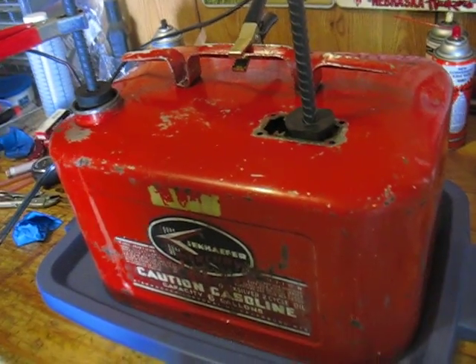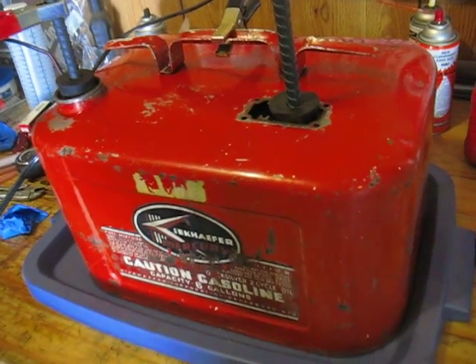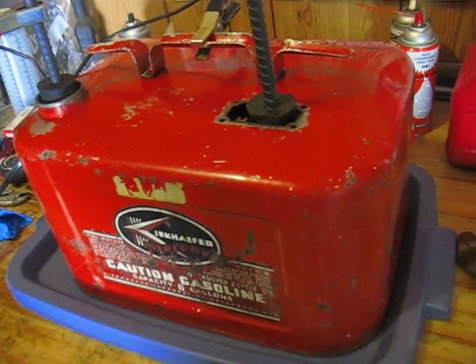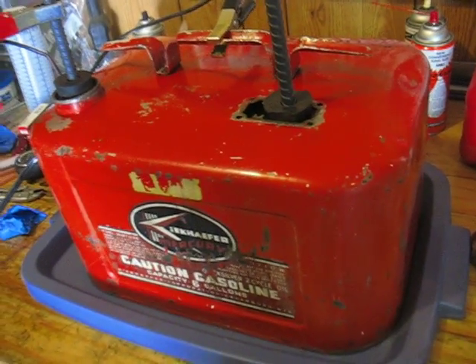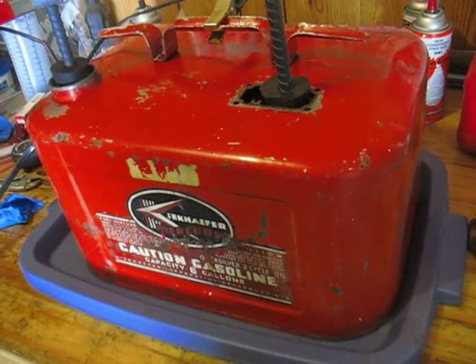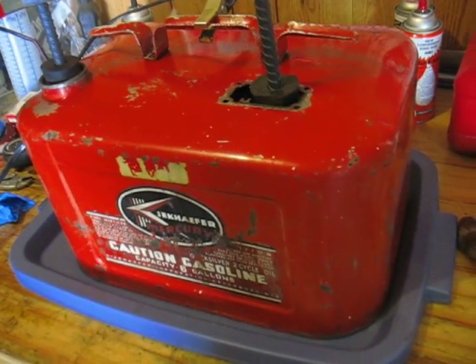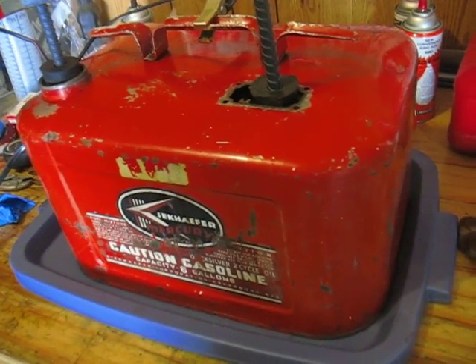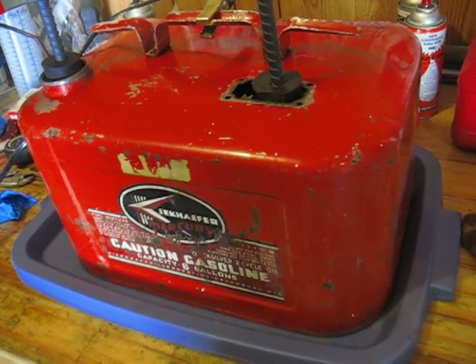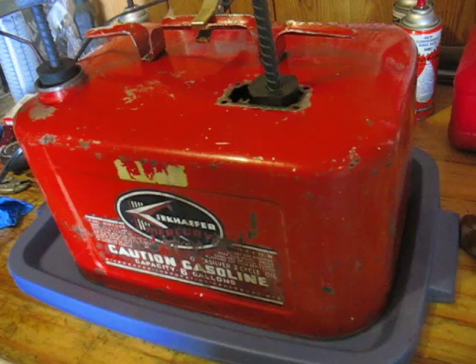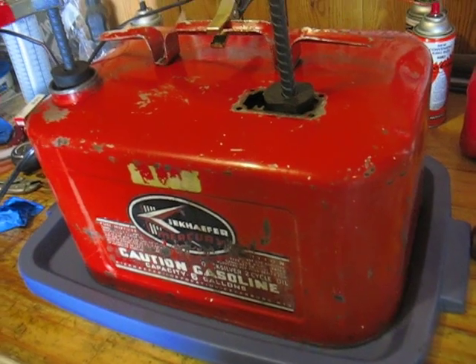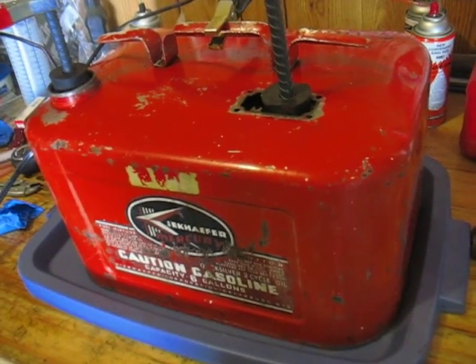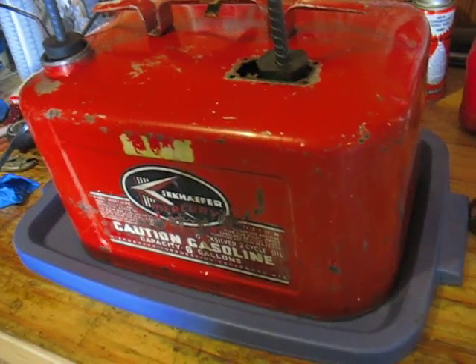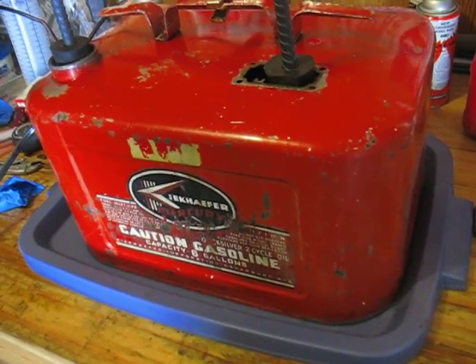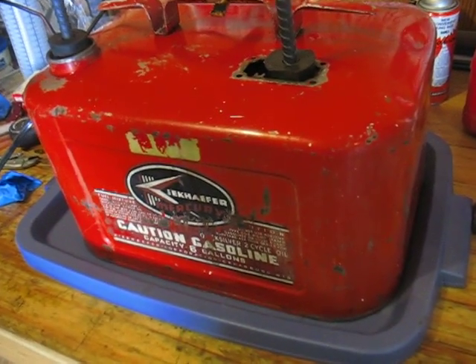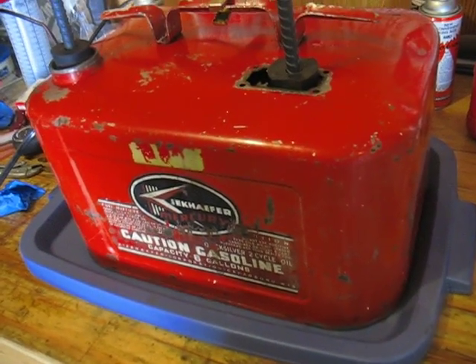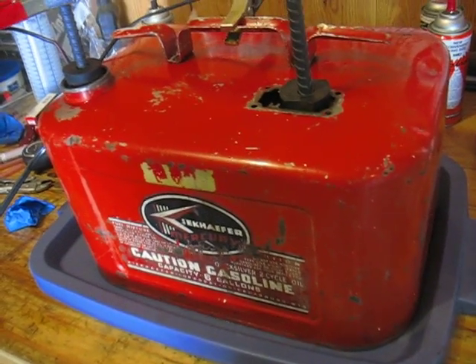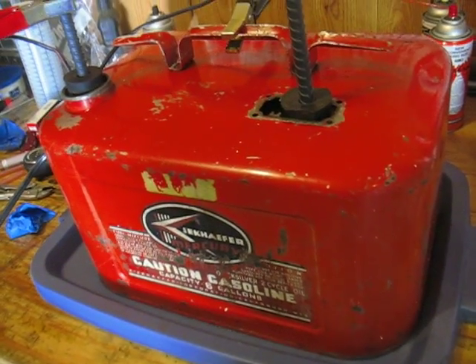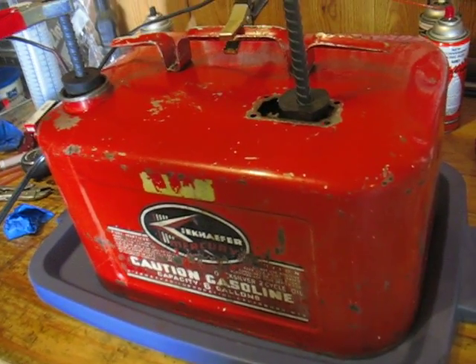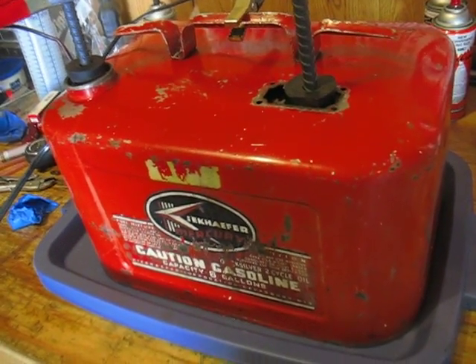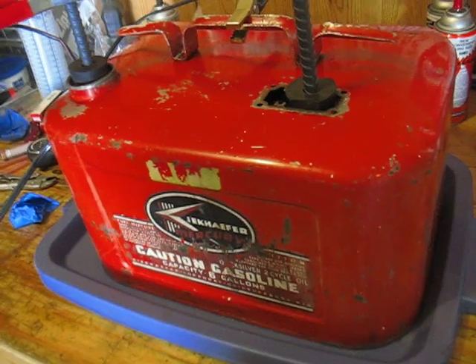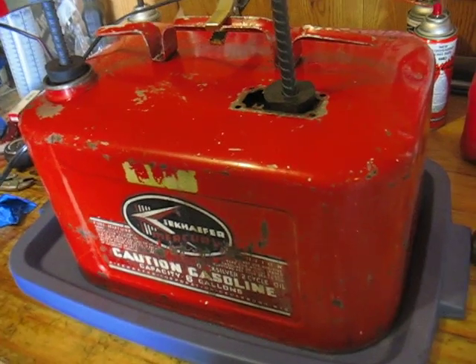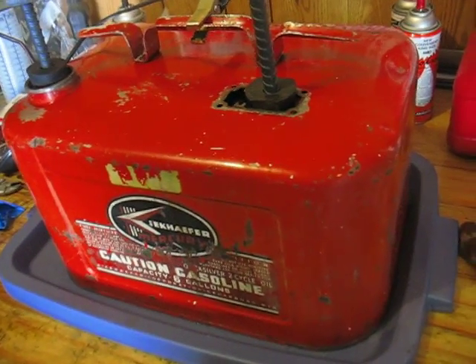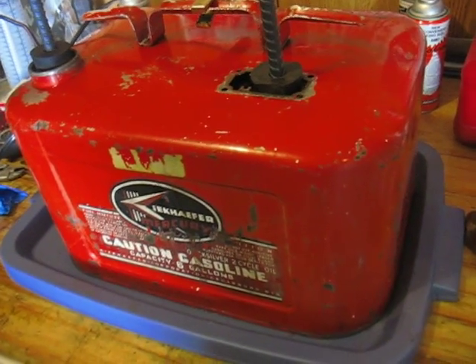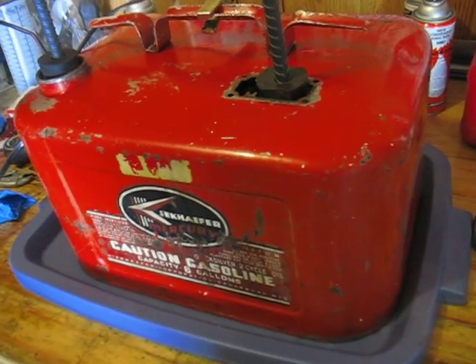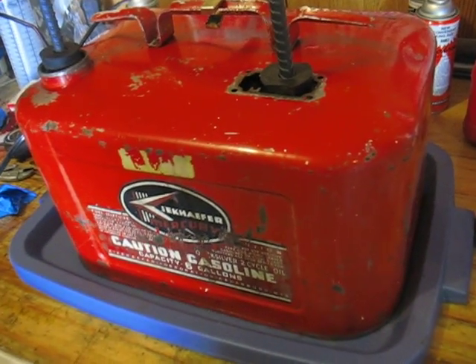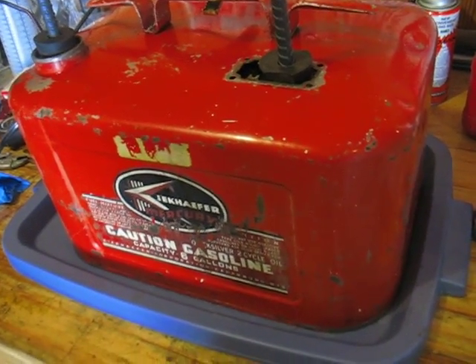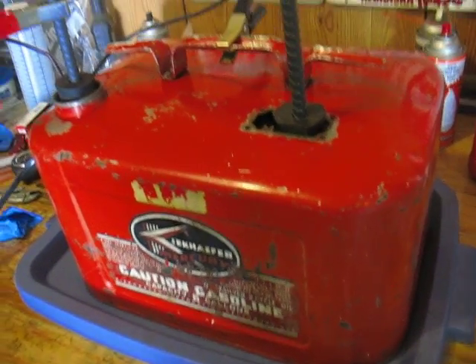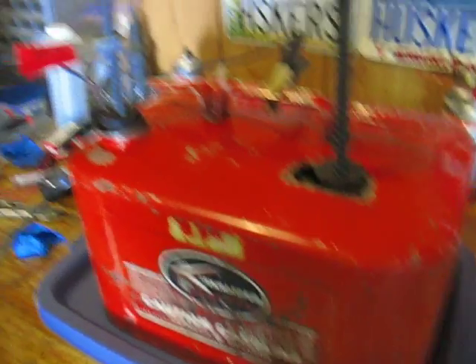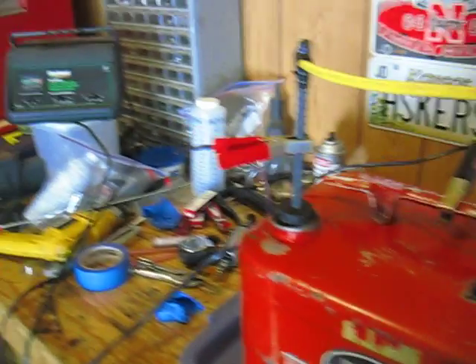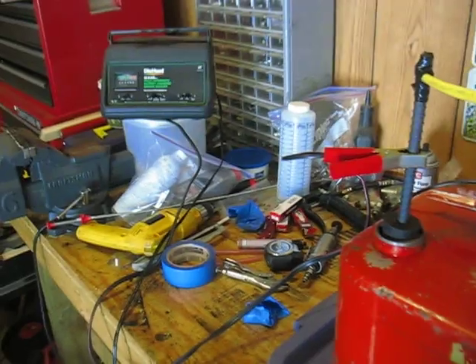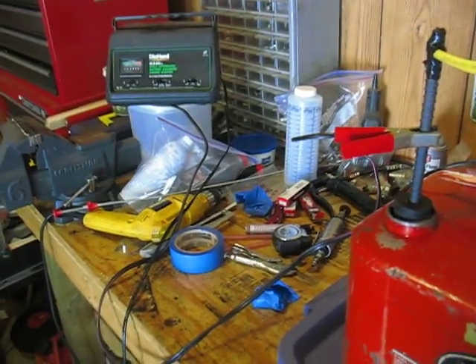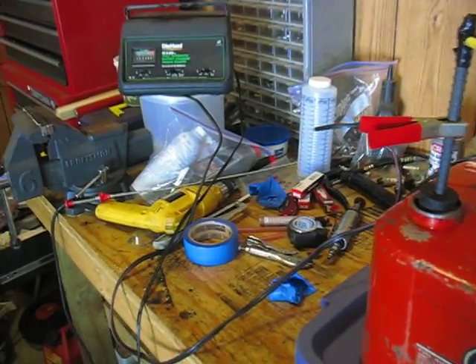Before I did this, I power washed inside of the tank the best I could. I put screws, nuts, and bolts in, shook it until I got sick of shaking, washed it out two or three times, and got out as much of the flaky rust as I could before this process started.